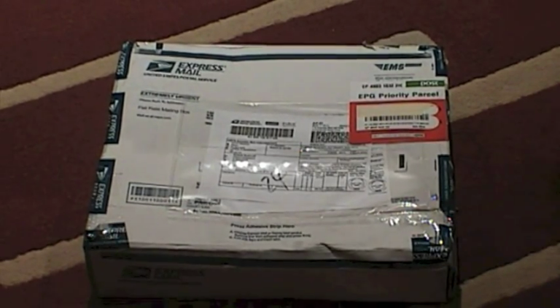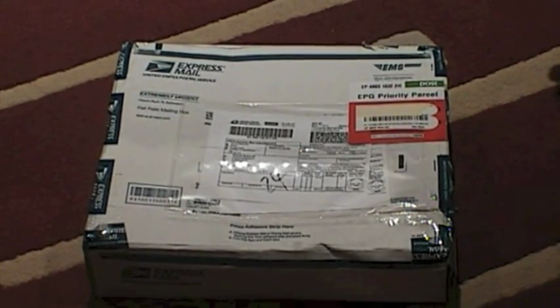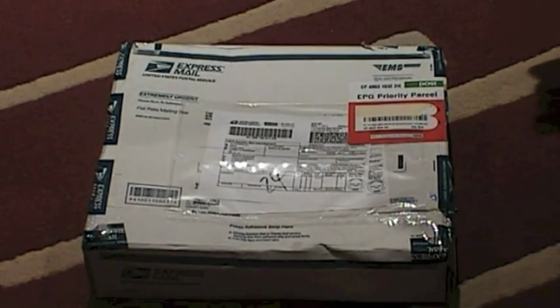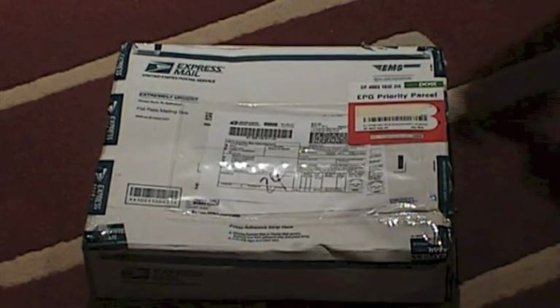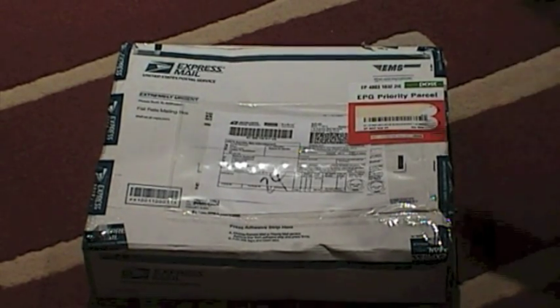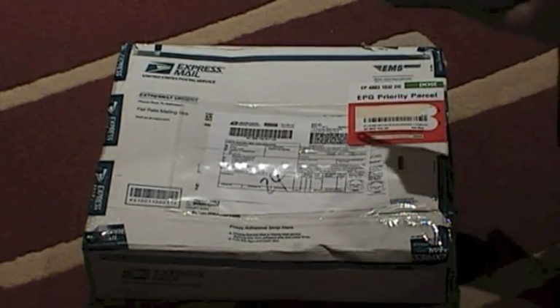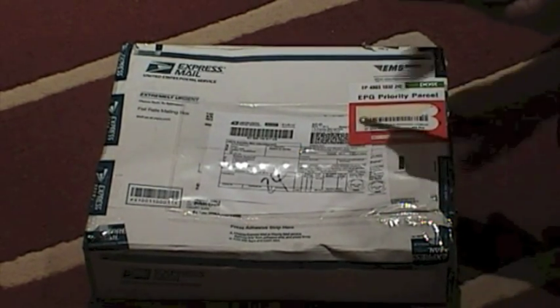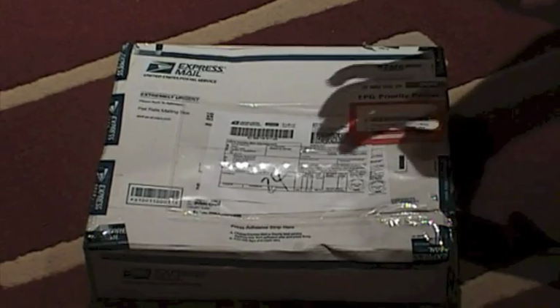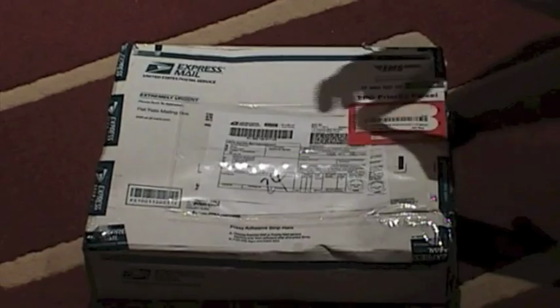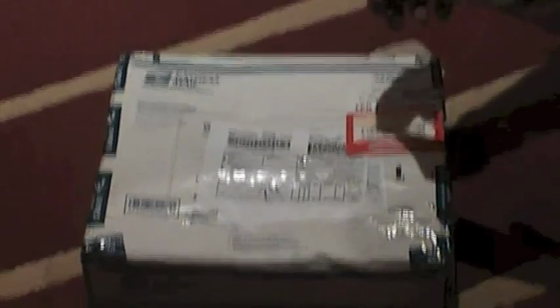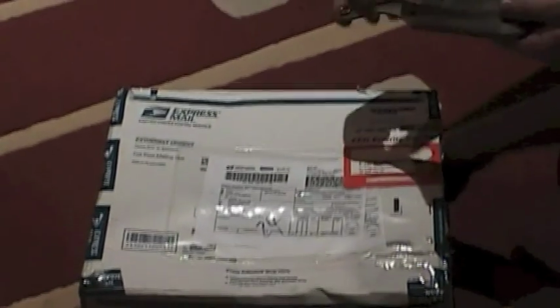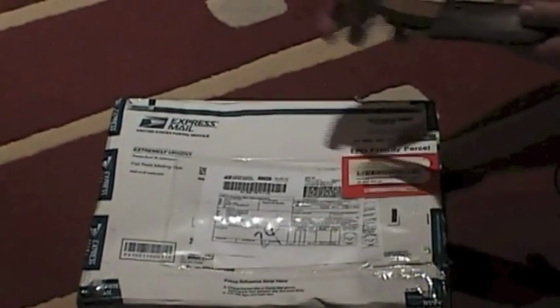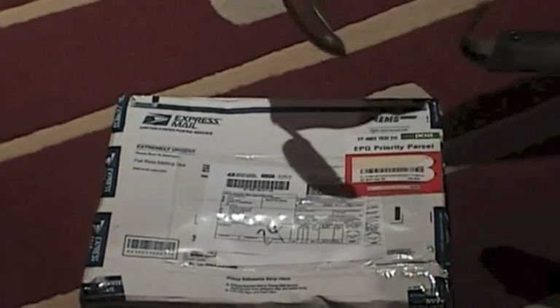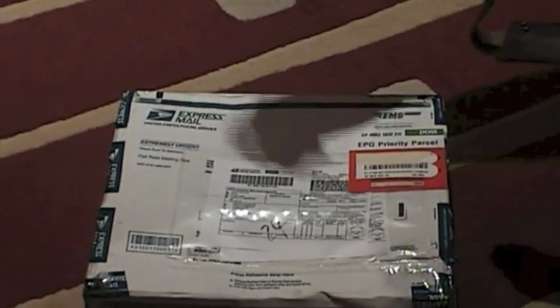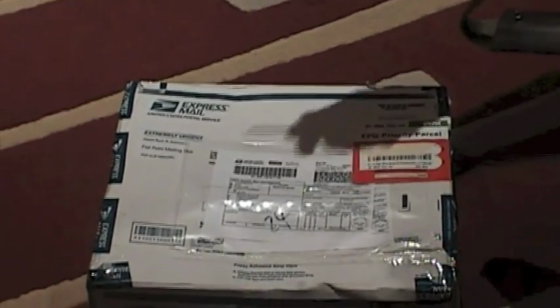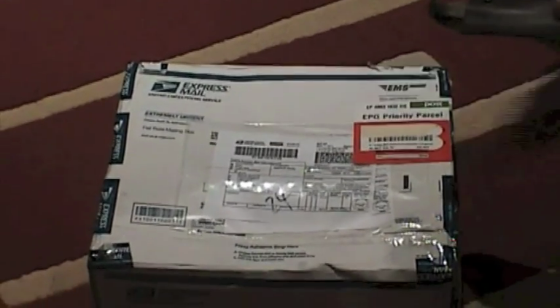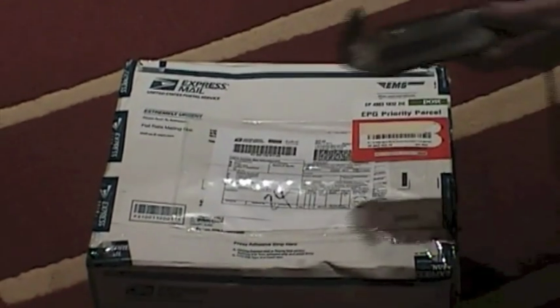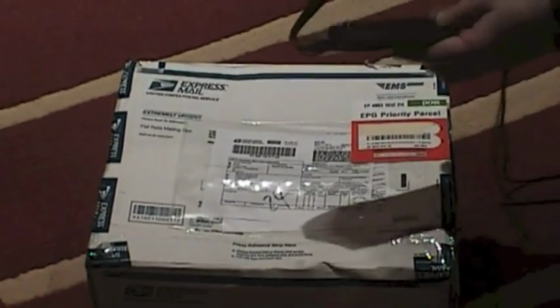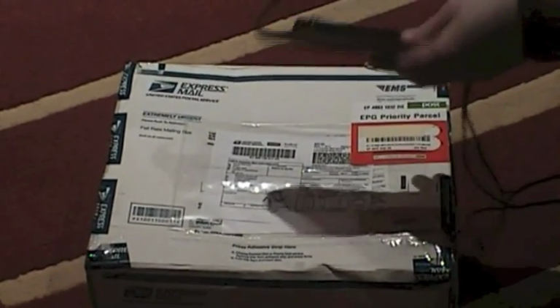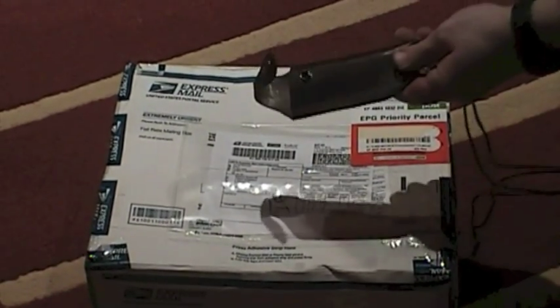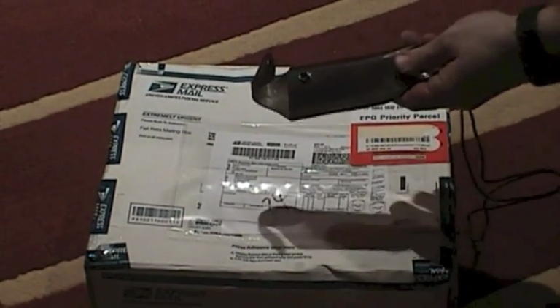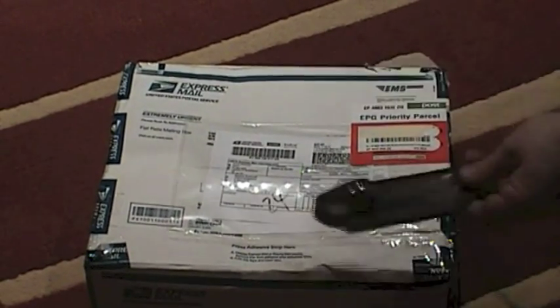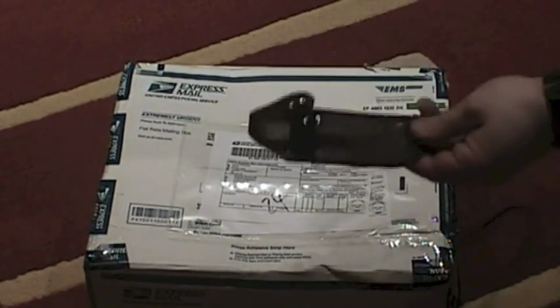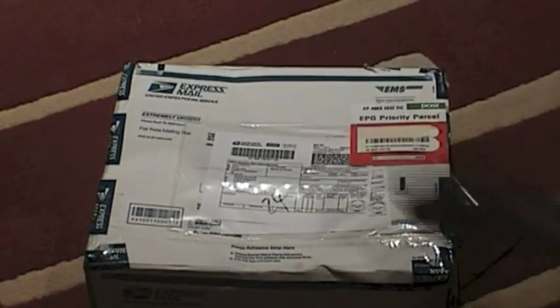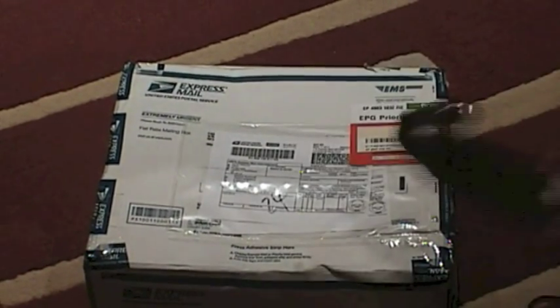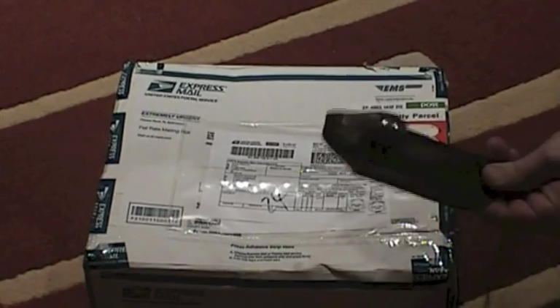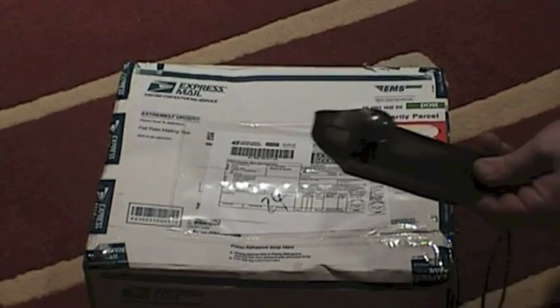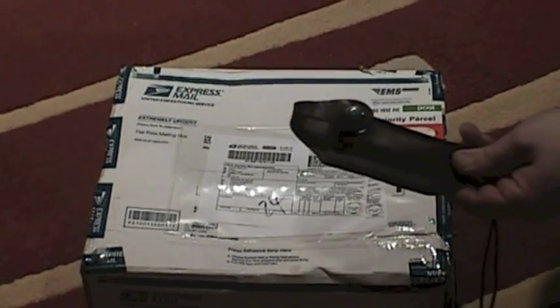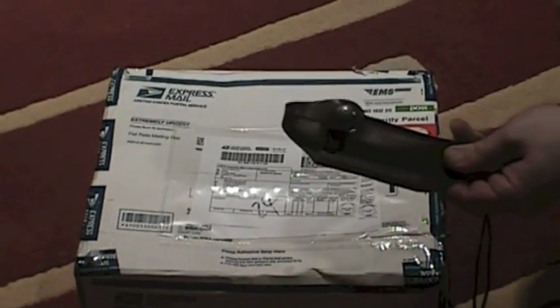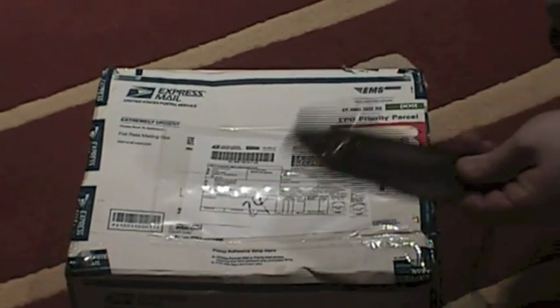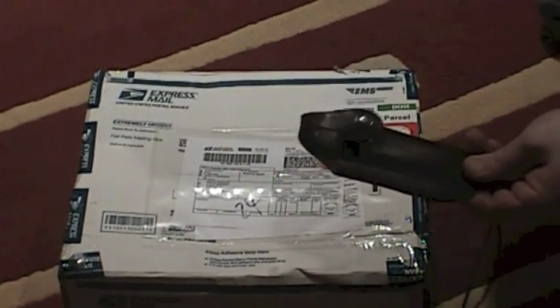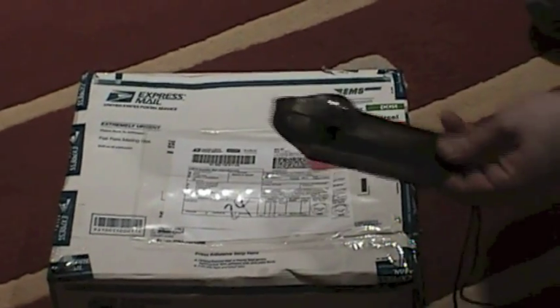First of all, to do my unboxing I'm using my lovely Sford and its leather custom case made by Sergeant Fruitcake.